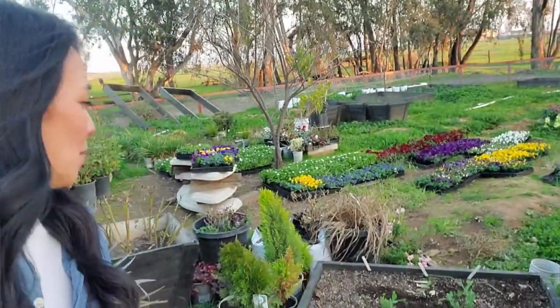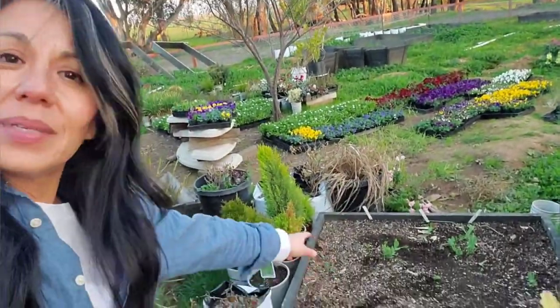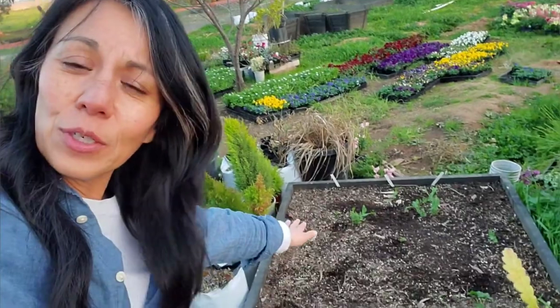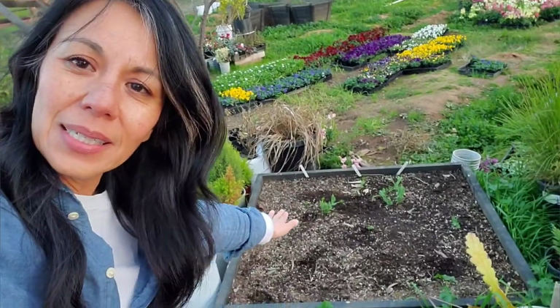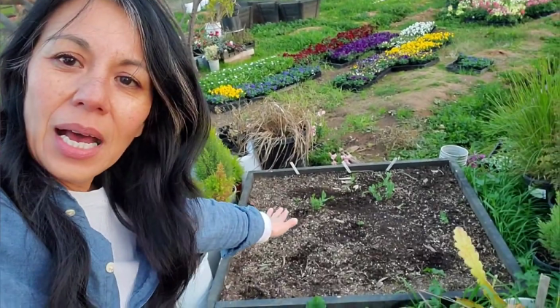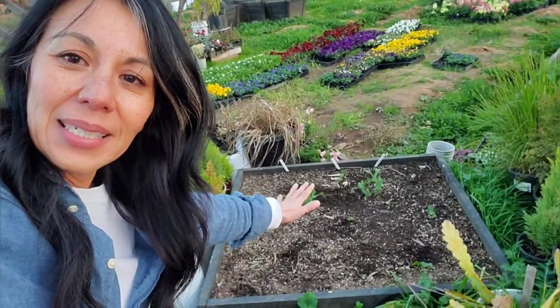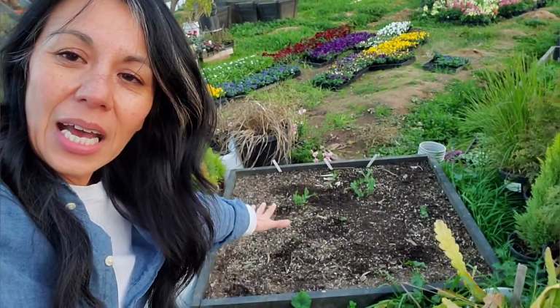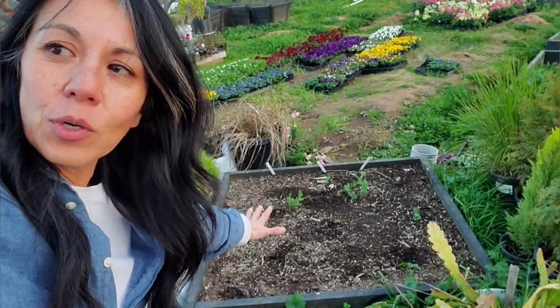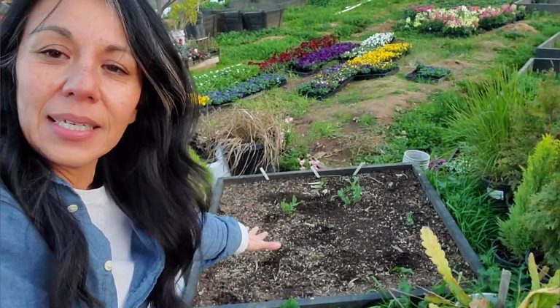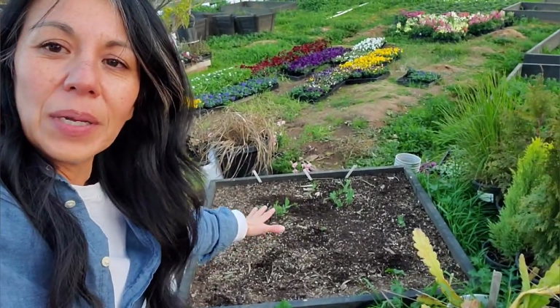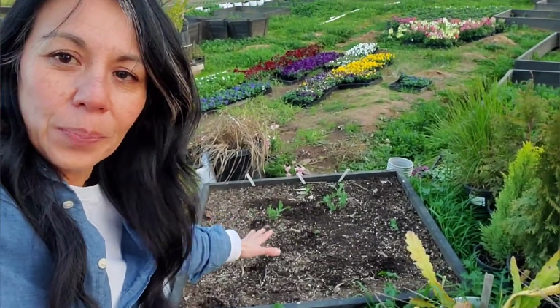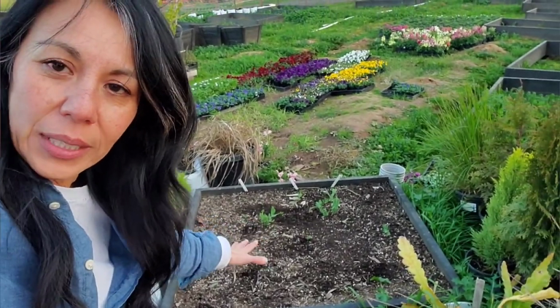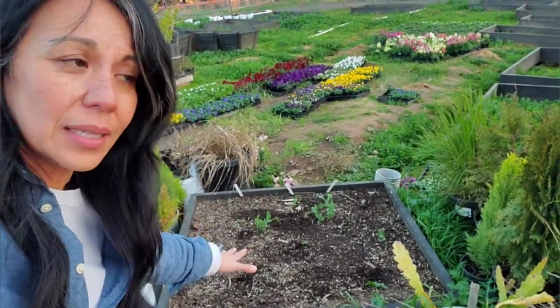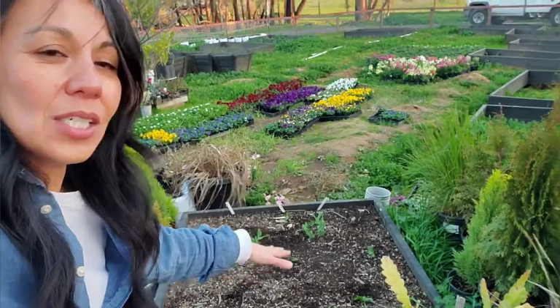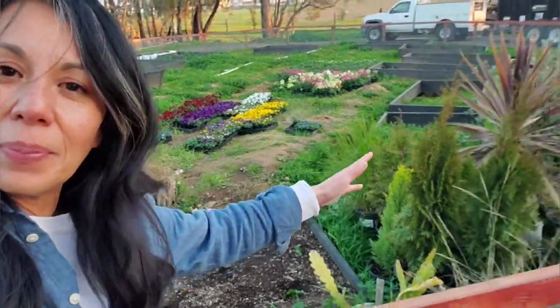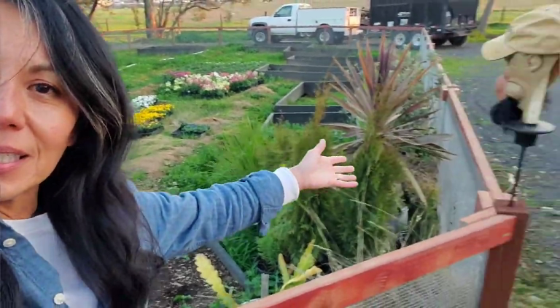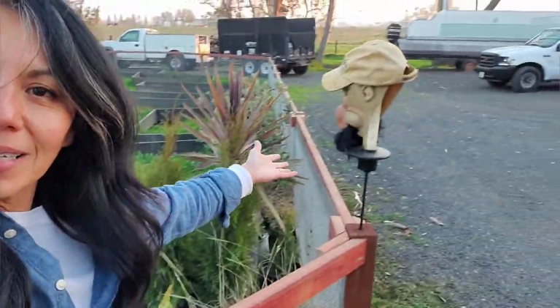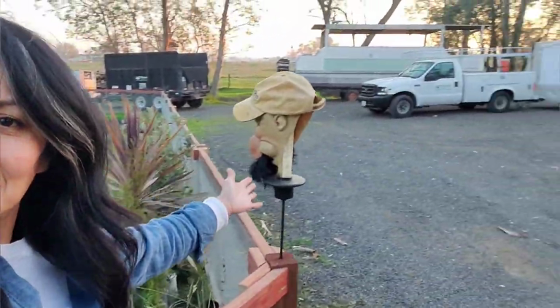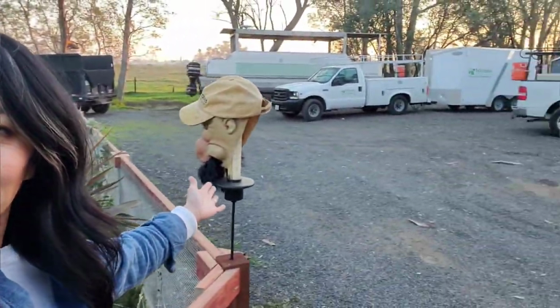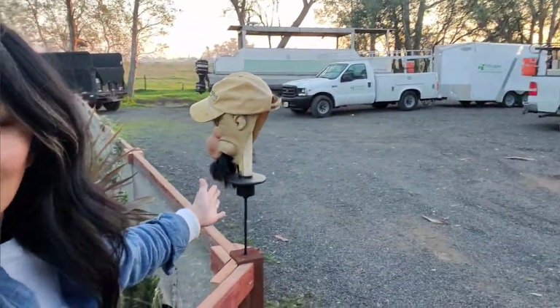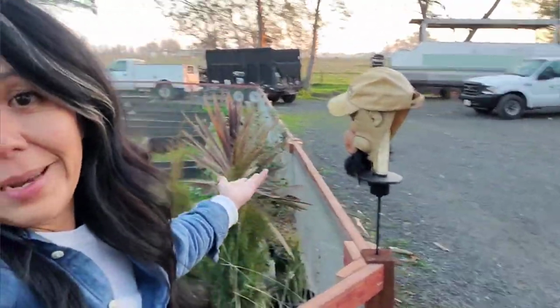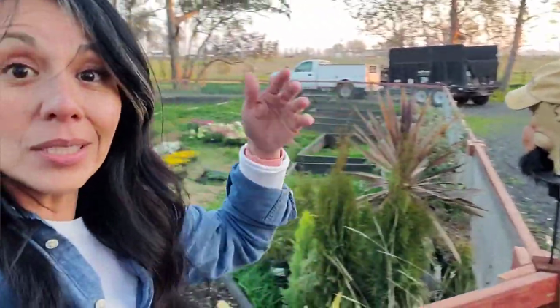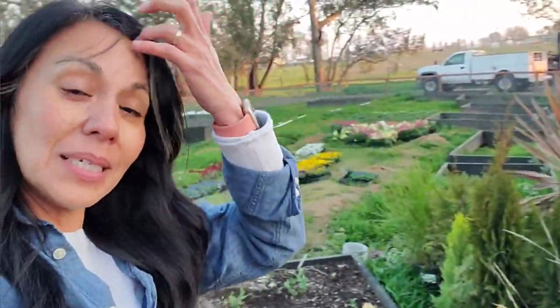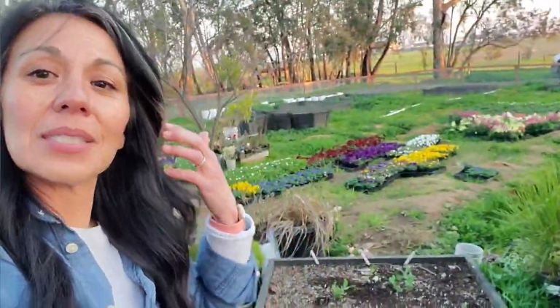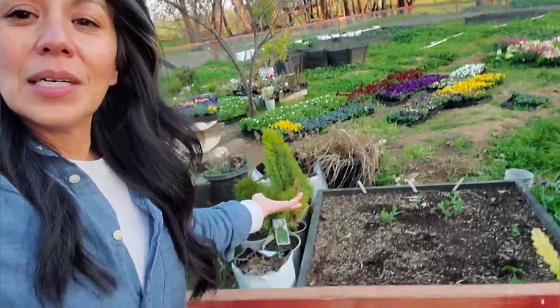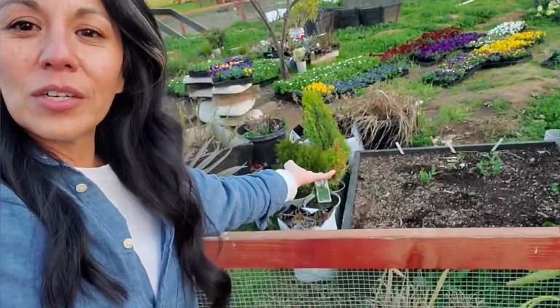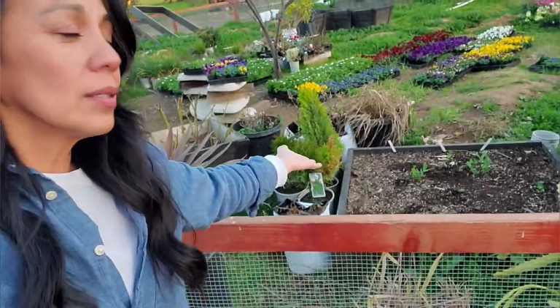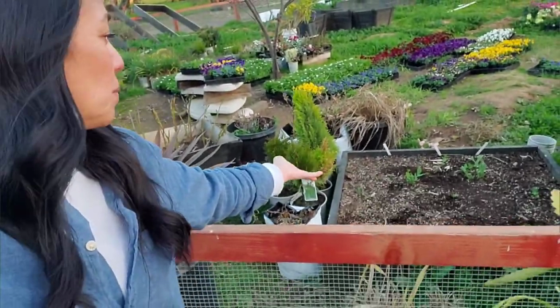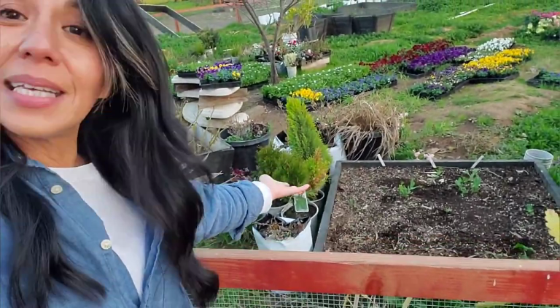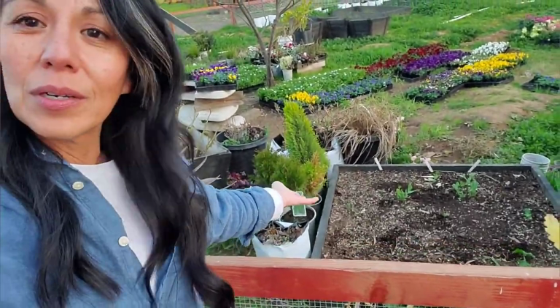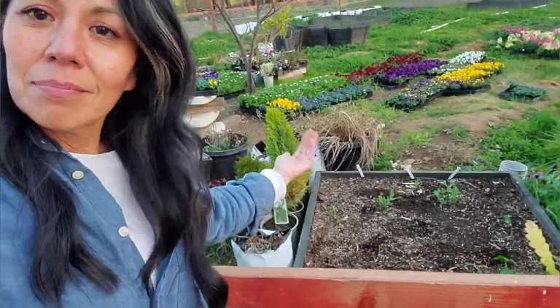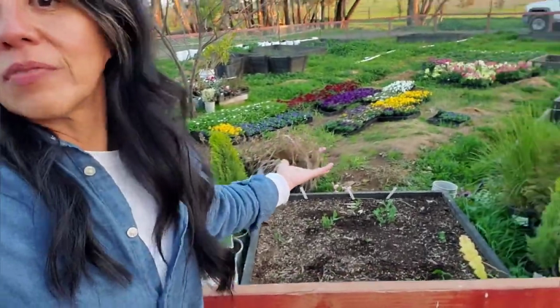Here are a few peas. I did have a few more peas in here, but a bunch of birds were eating on them. So I put this mesh right here and the birds have stopped eating on them. So those are the peas that were survivors.